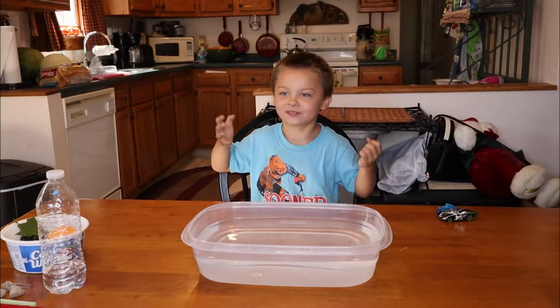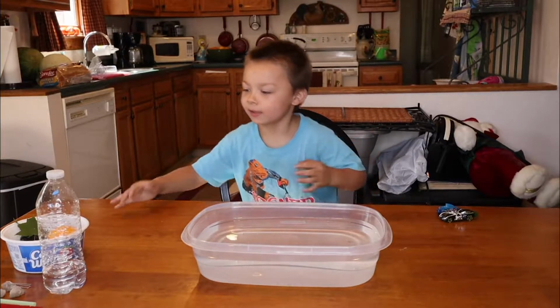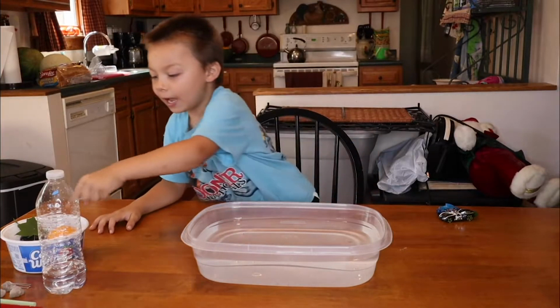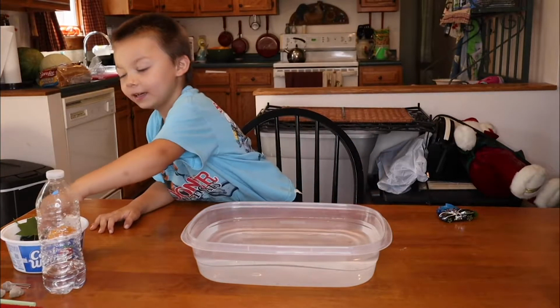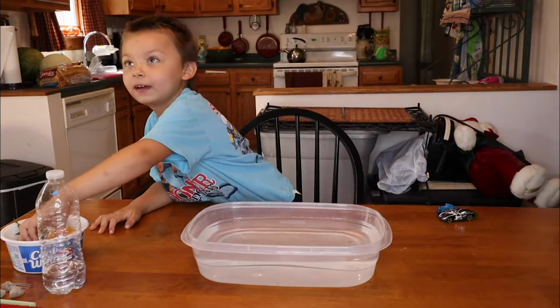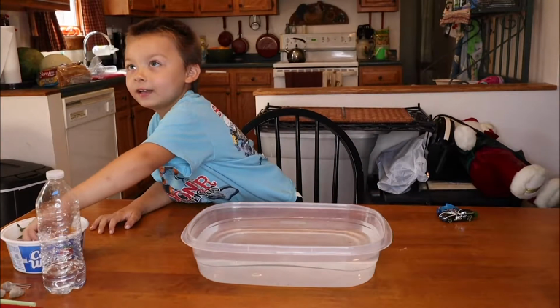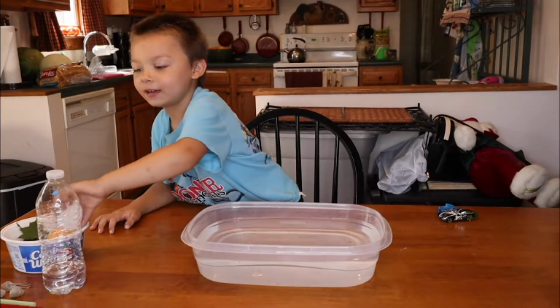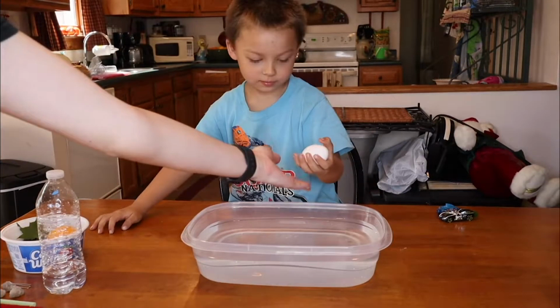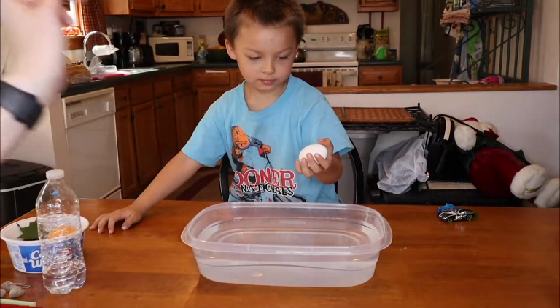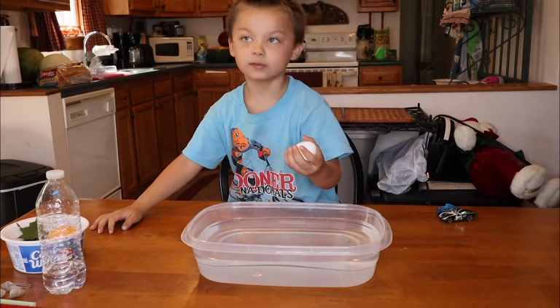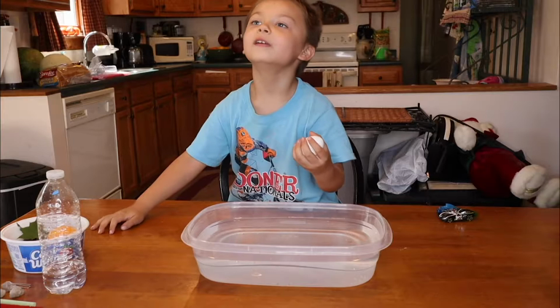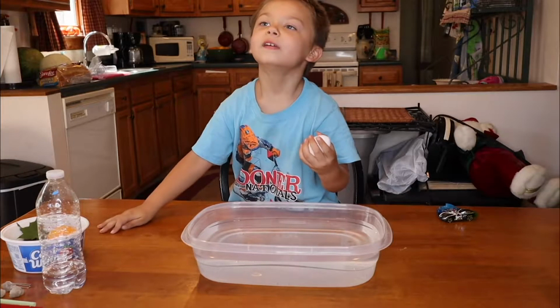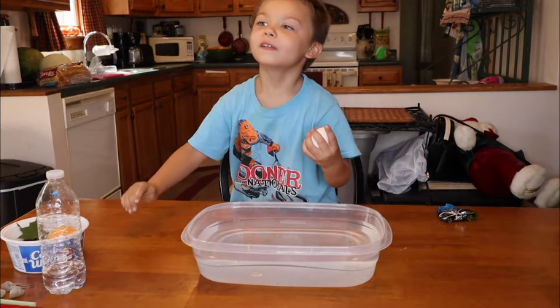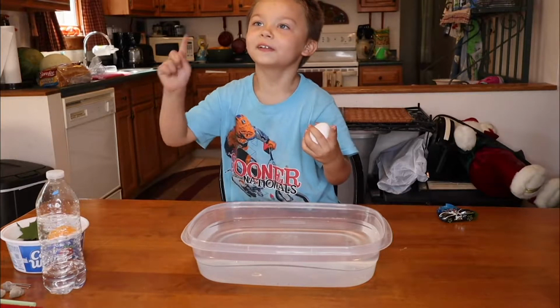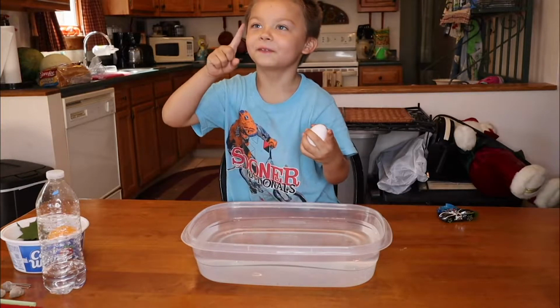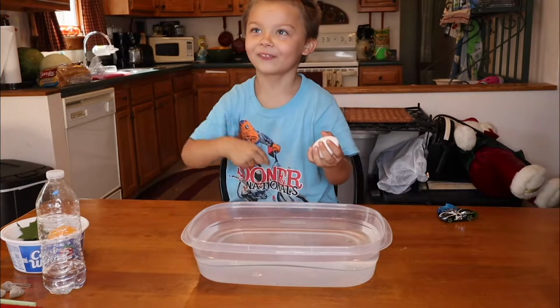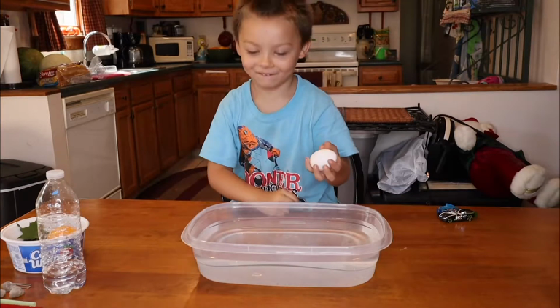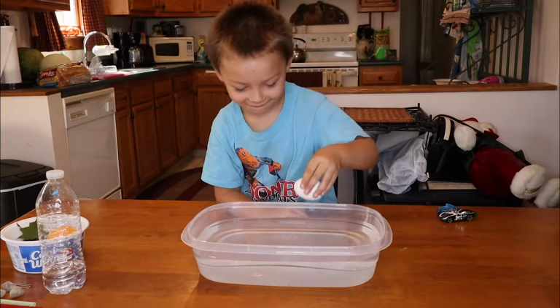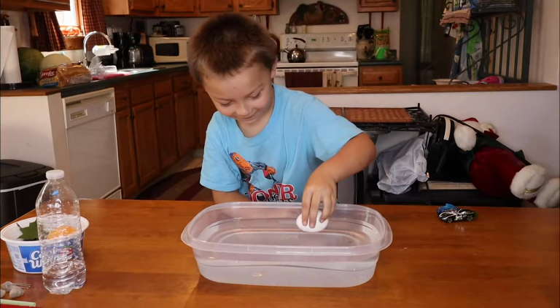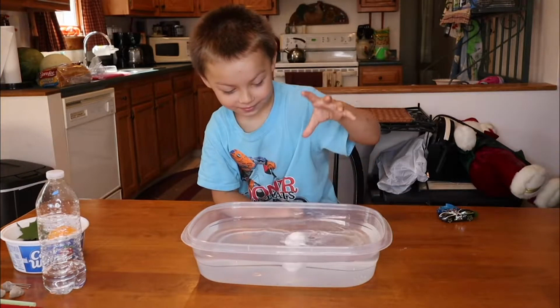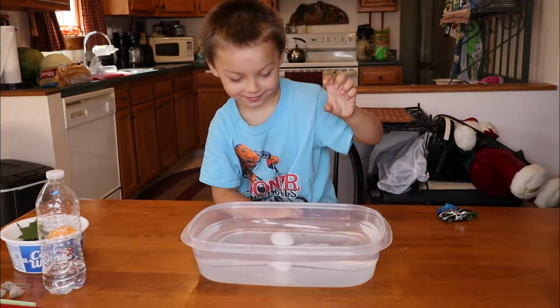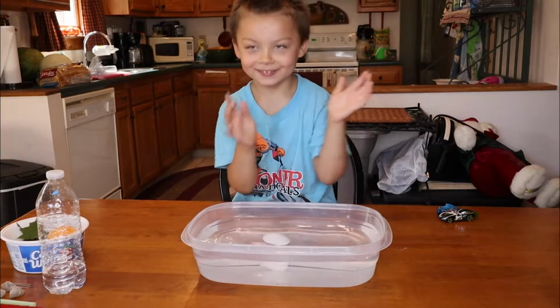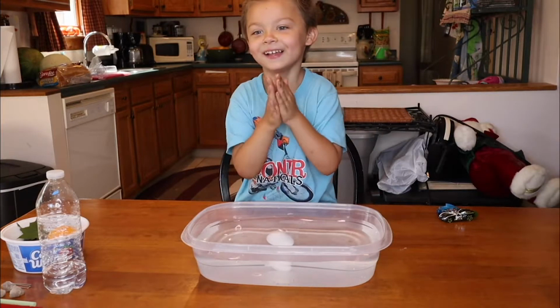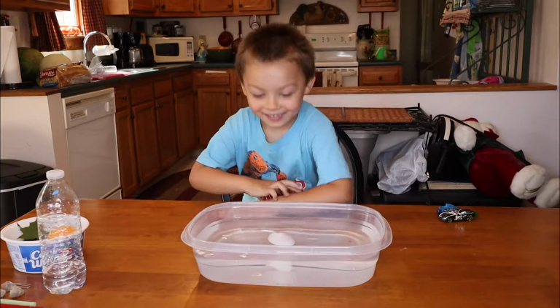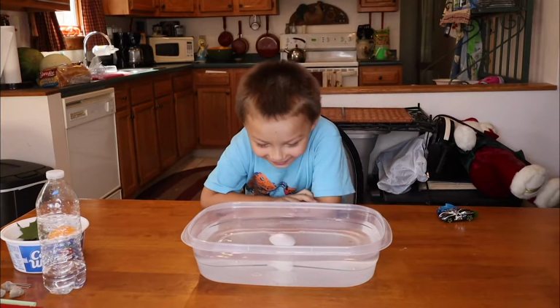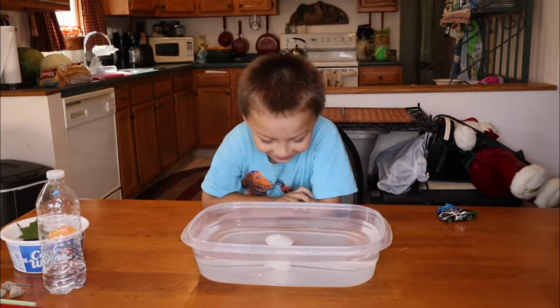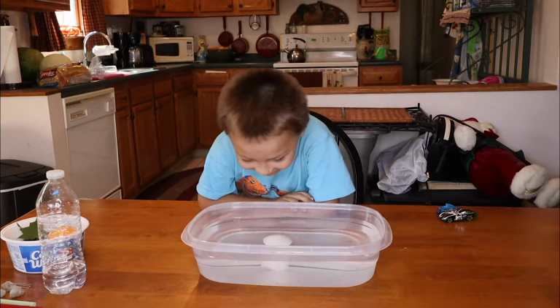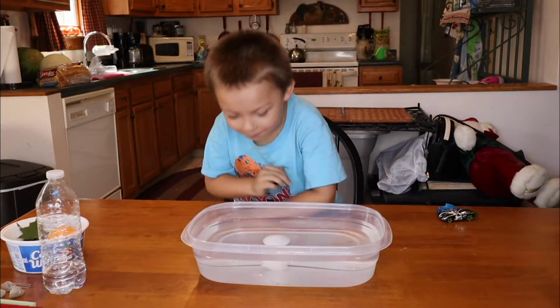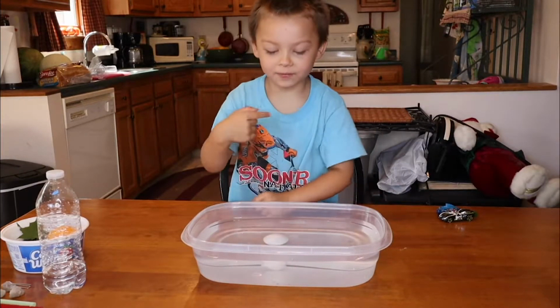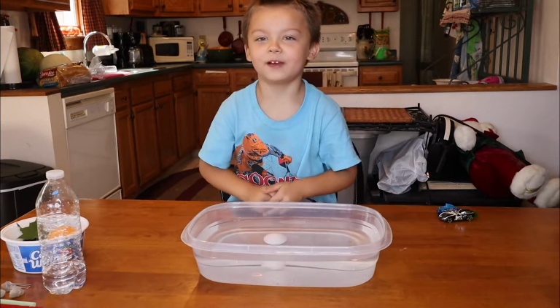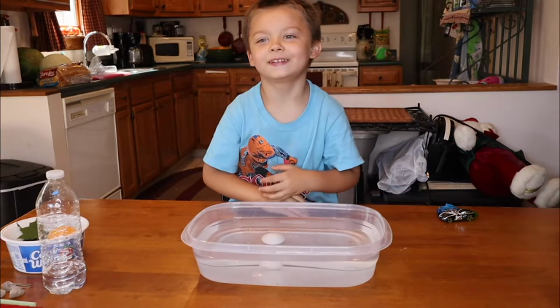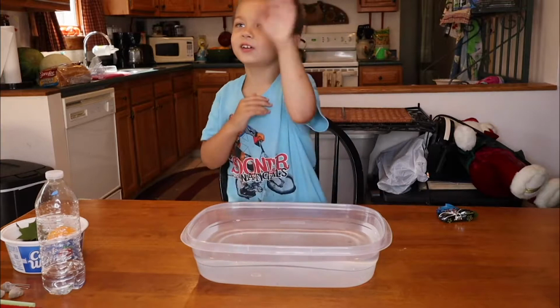What do you want to start with? Egg. You want to start with the egg? Yeah. All right. Do you think it will float or do you think it will sink to the bottom? It will float. You think it will float? Okay, put it in. It sunk. Wait, the back of it floated. It sunk.